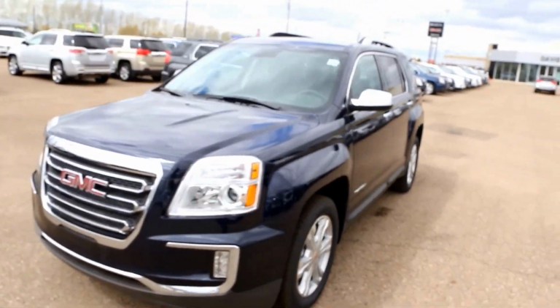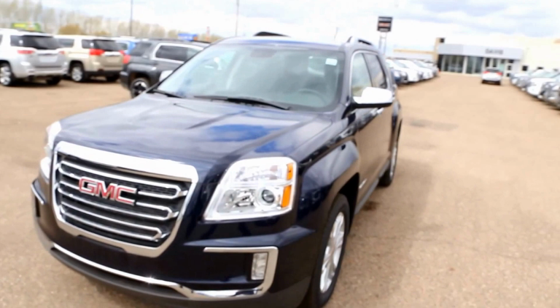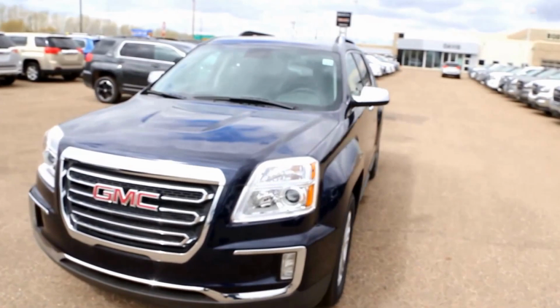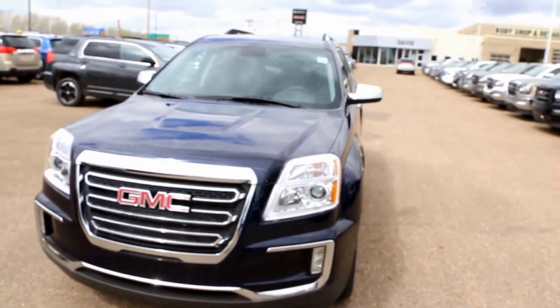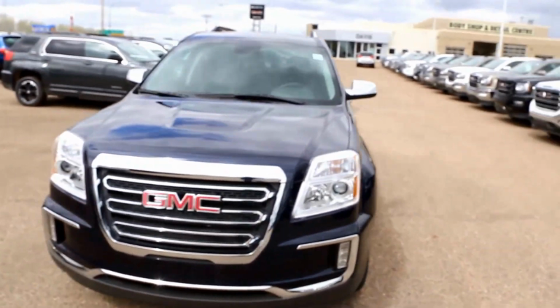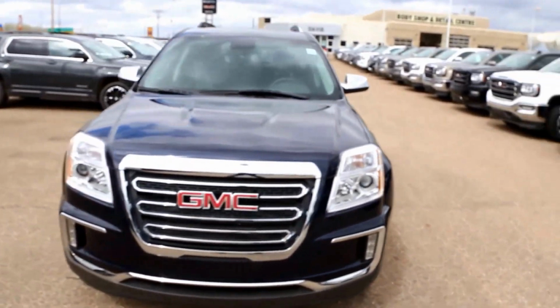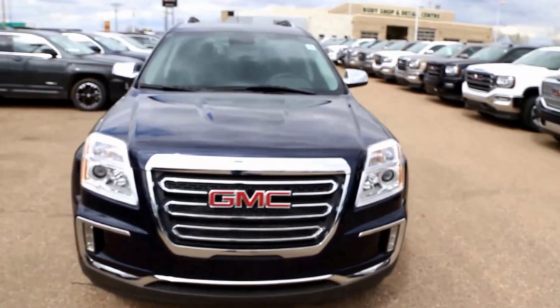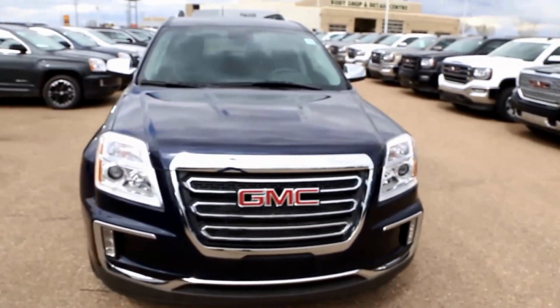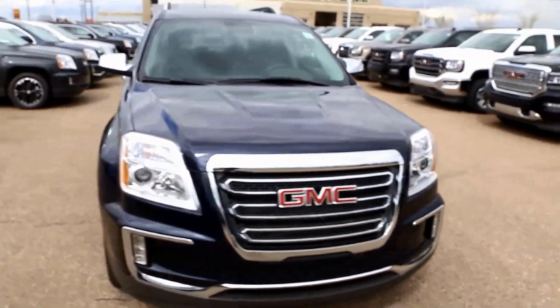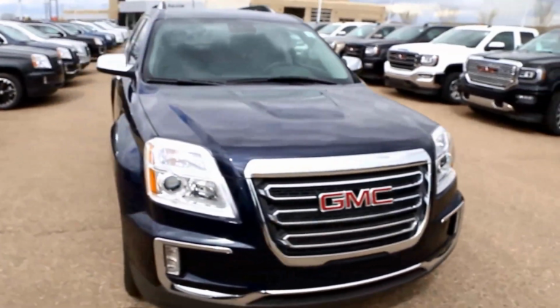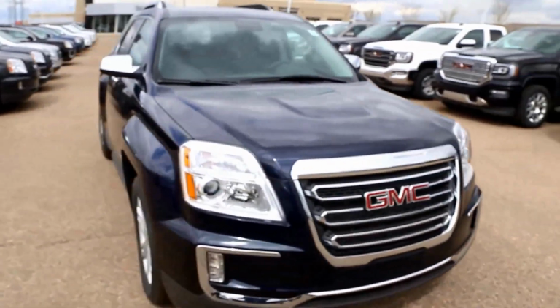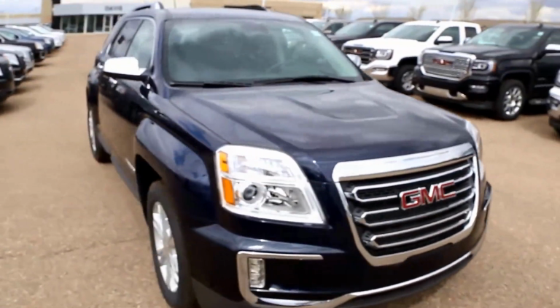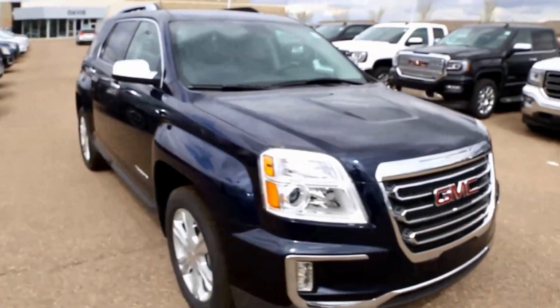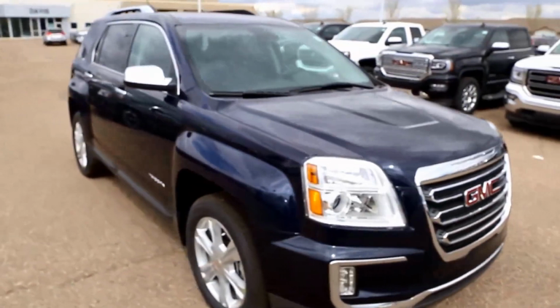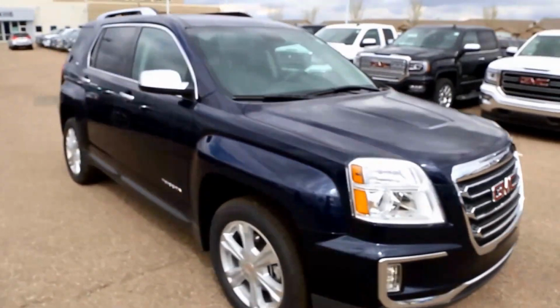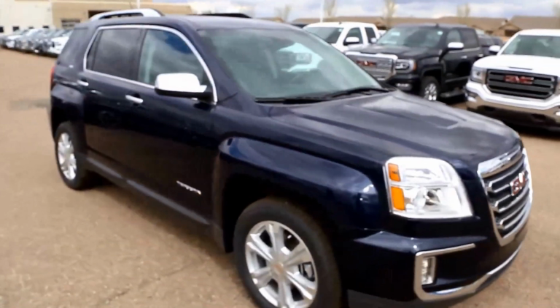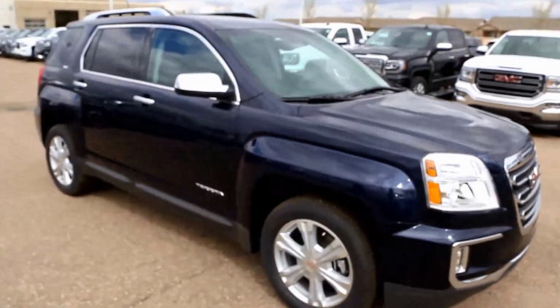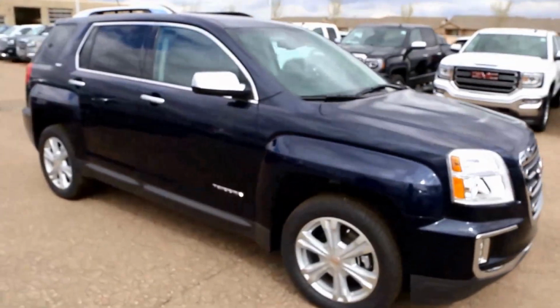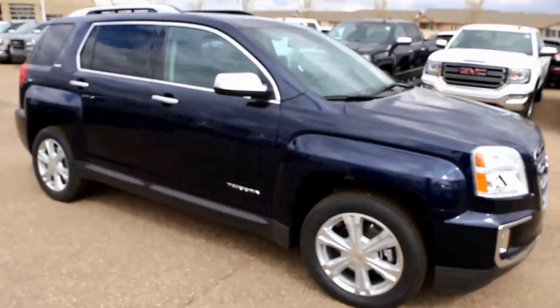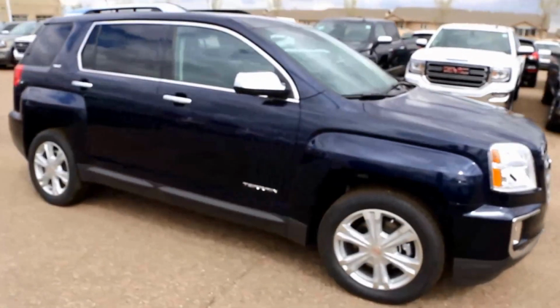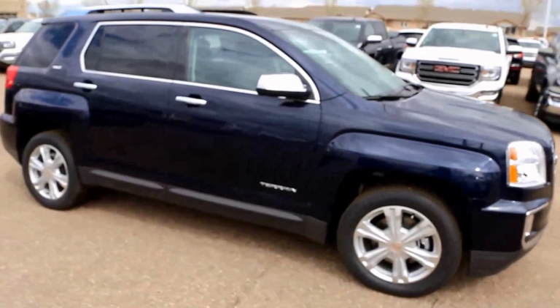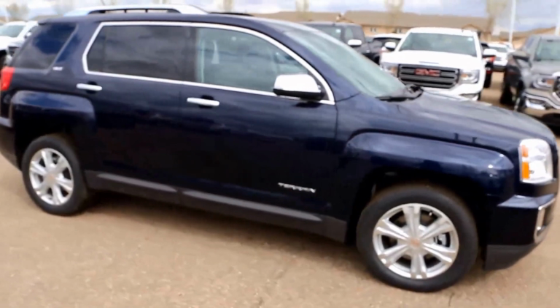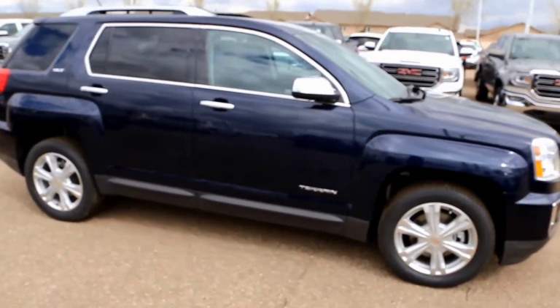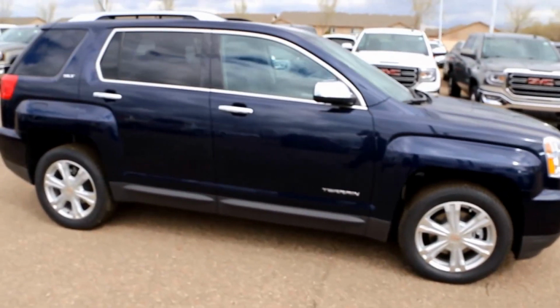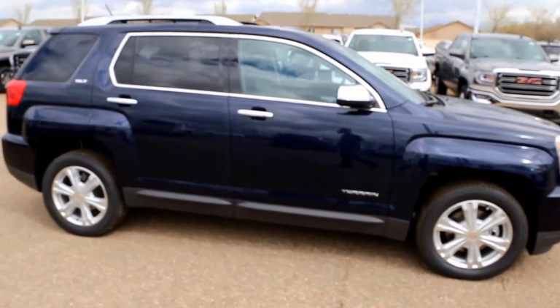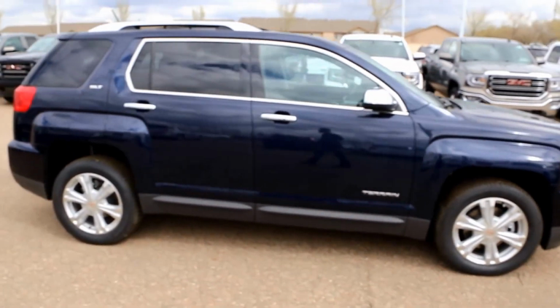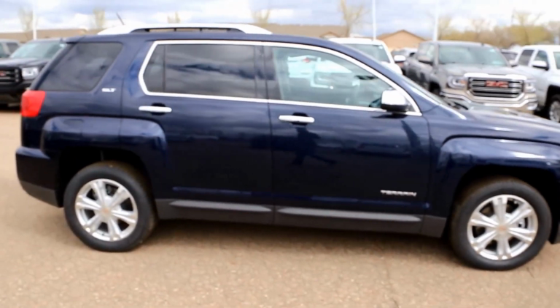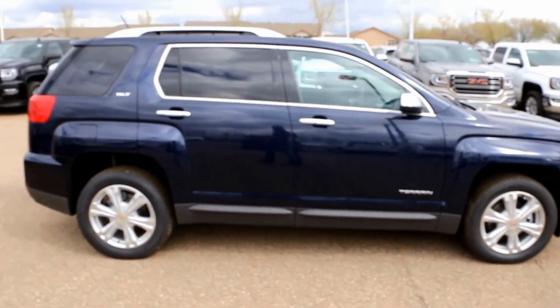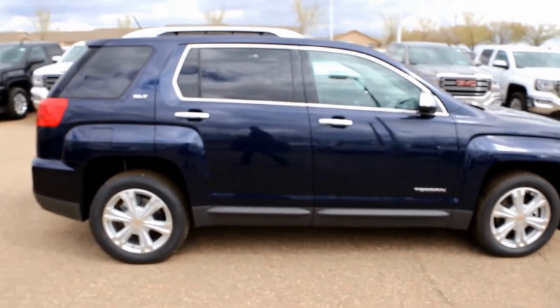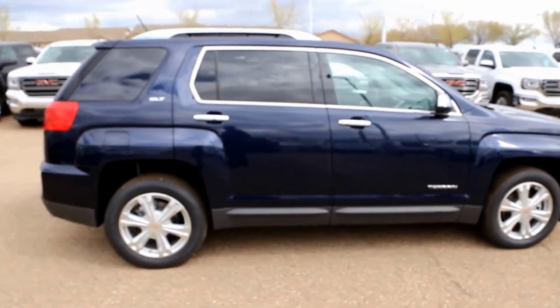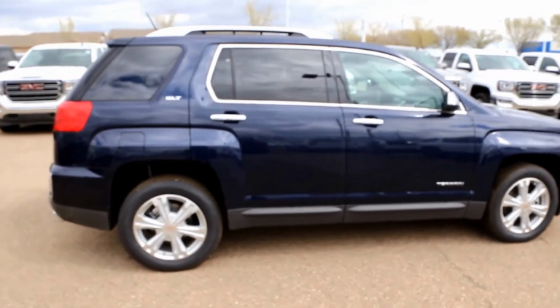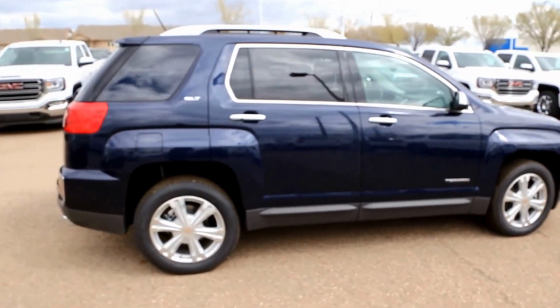A 2017 GMC Terrain here at Davis Buick GMC in Medicine Hat, Alberta. Come on in today and take this beautiful vehicle for a test drive.